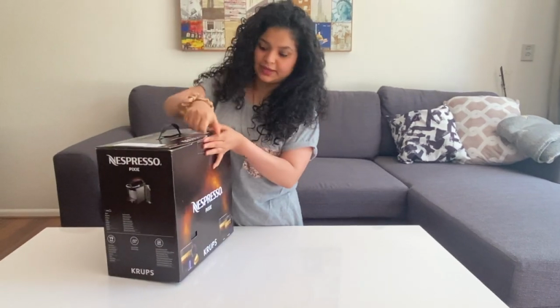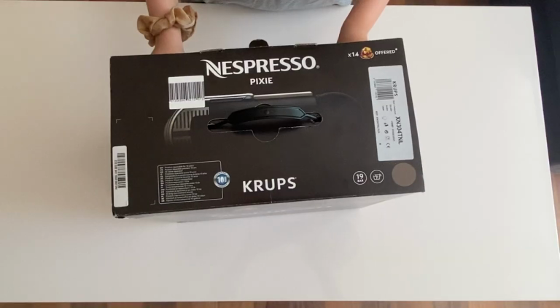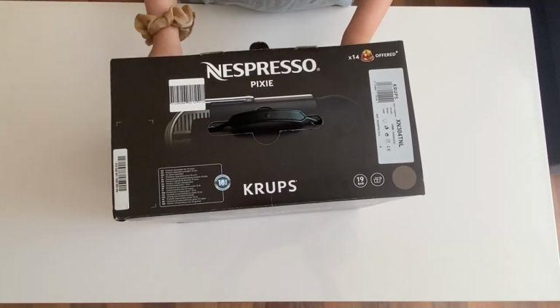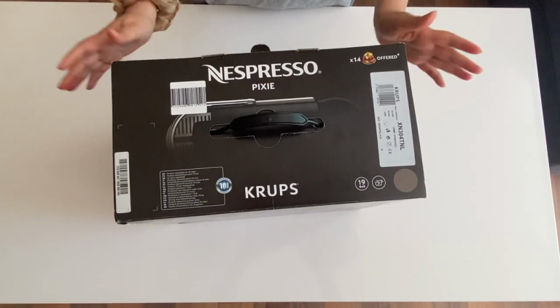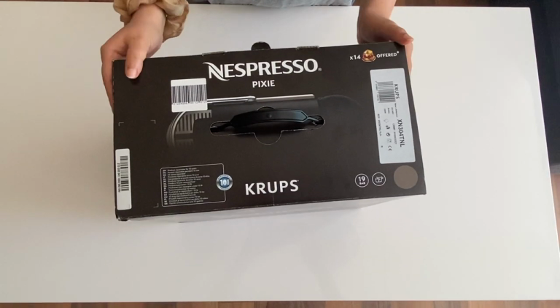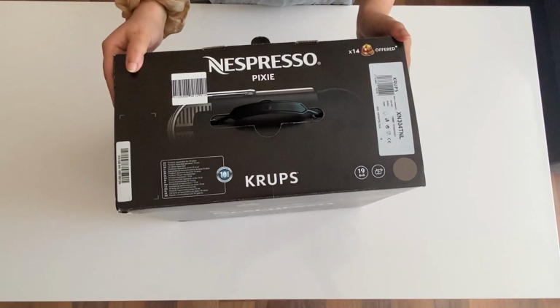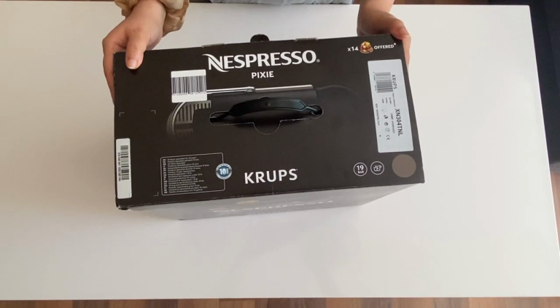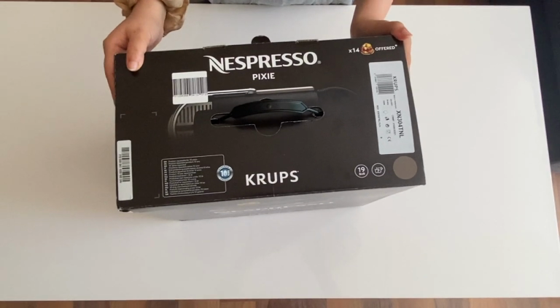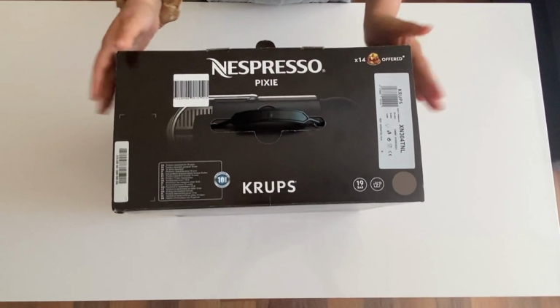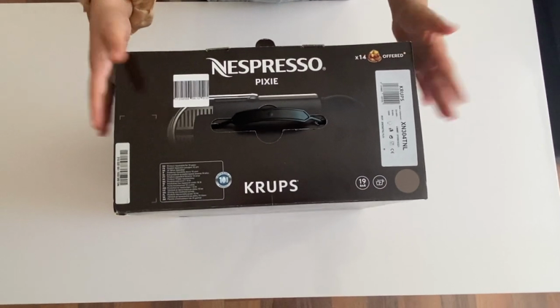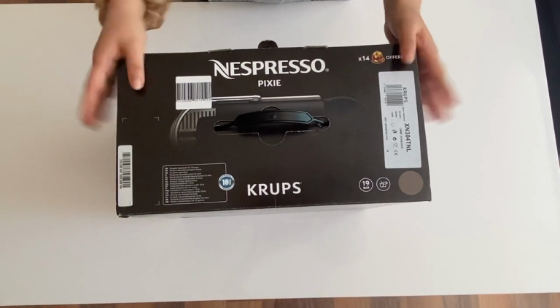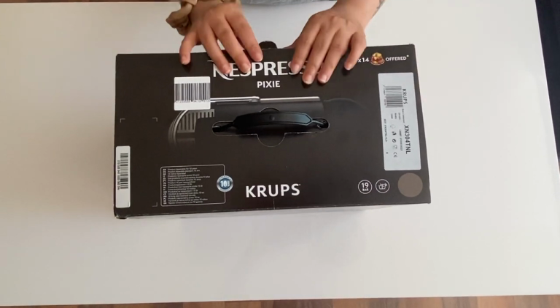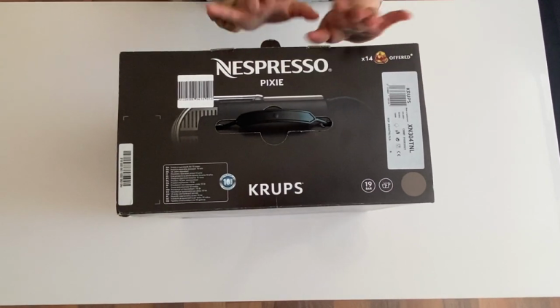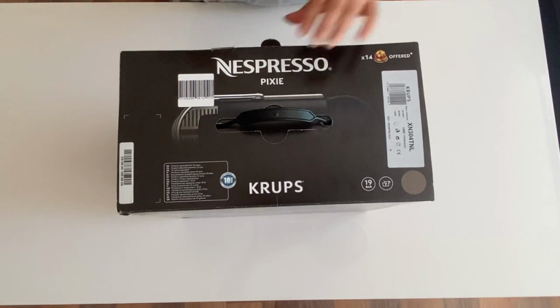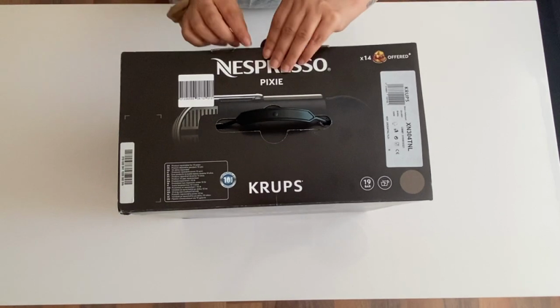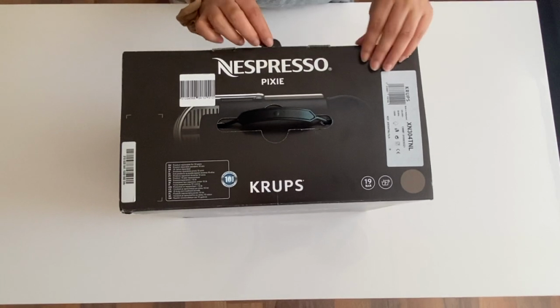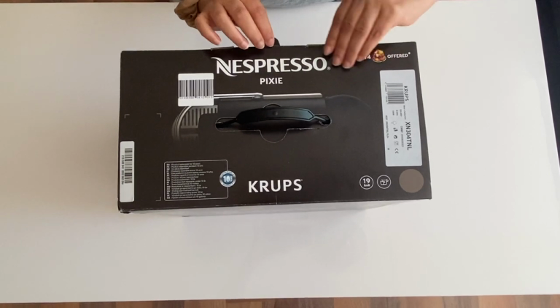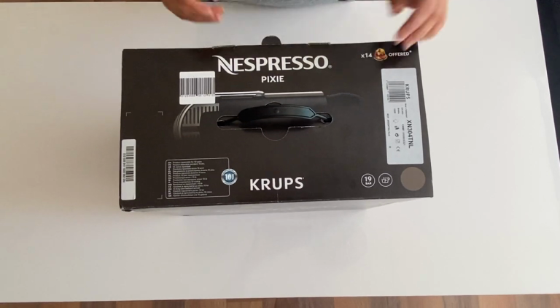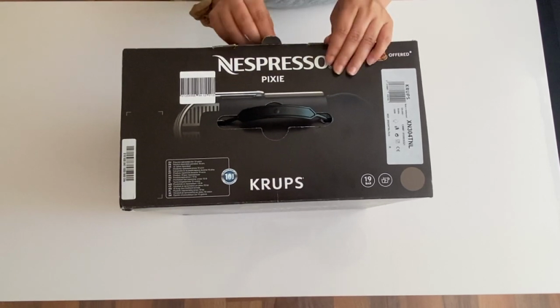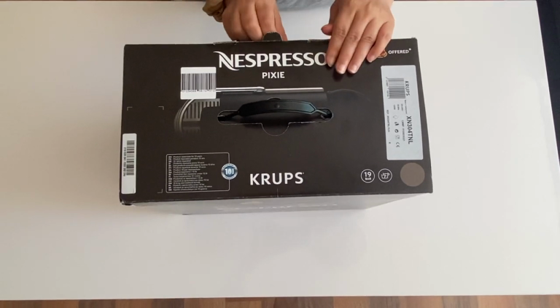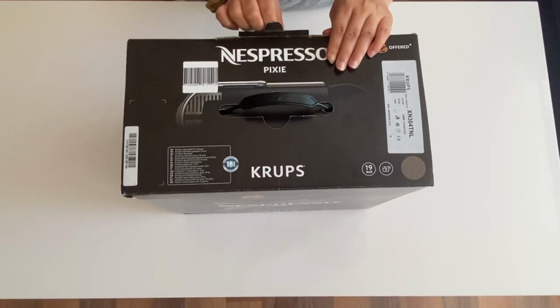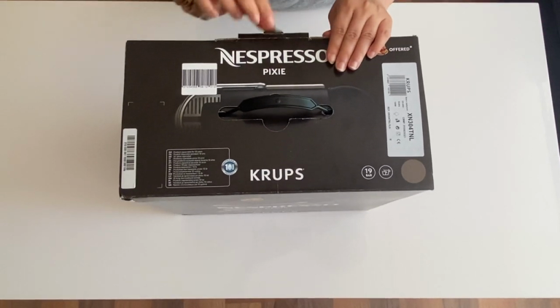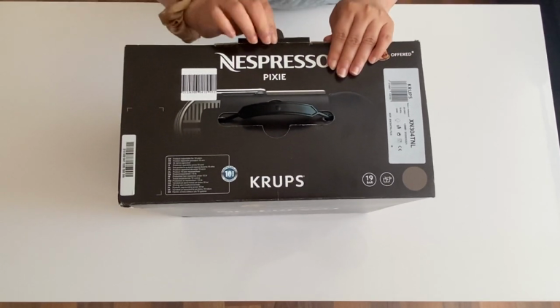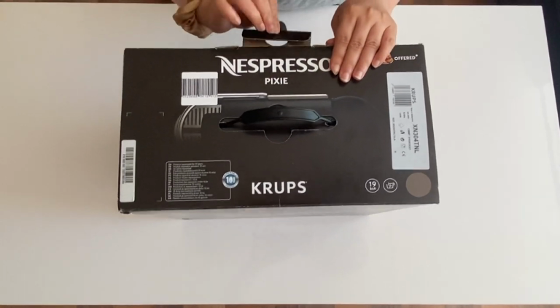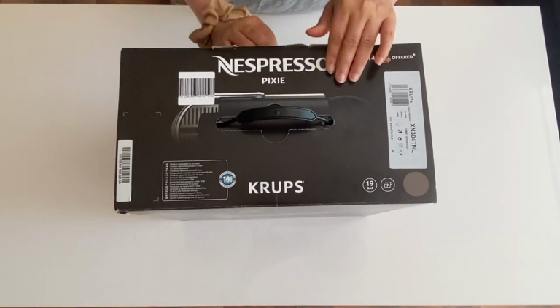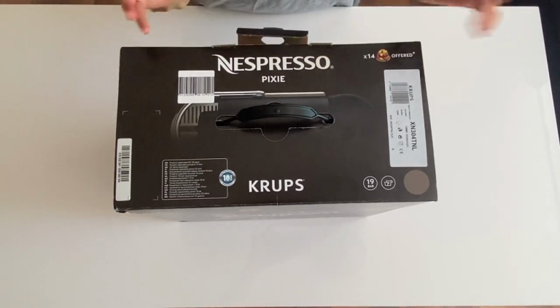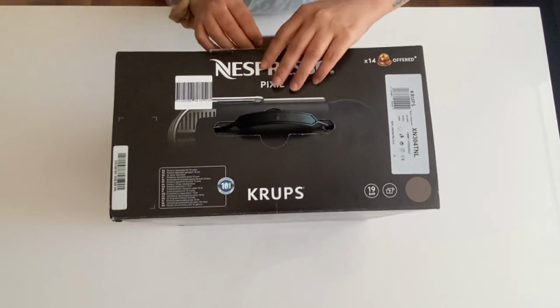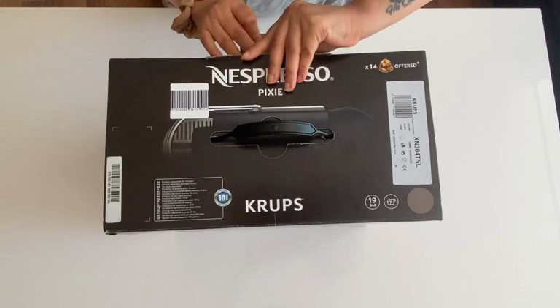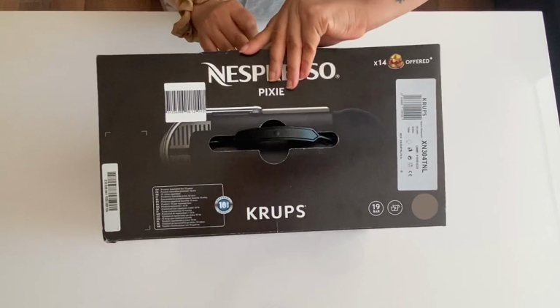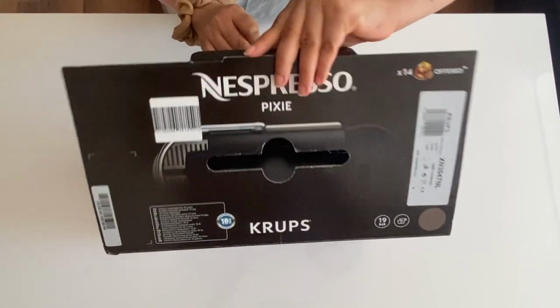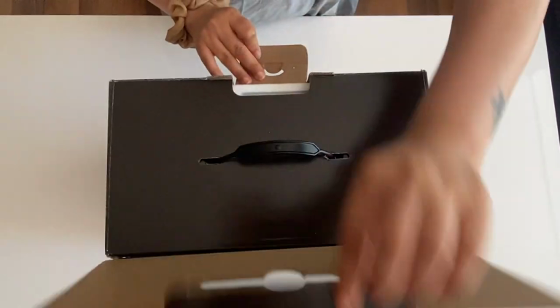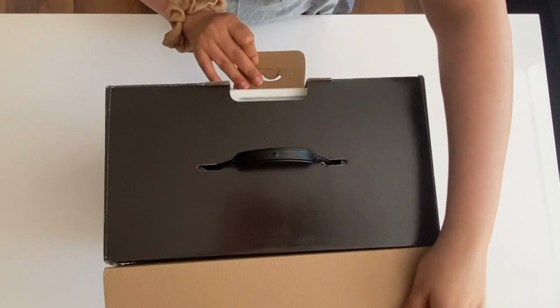This is how the machine came — very good packaging, I must say. Obviously, it is from Nespresso, a very good brand.